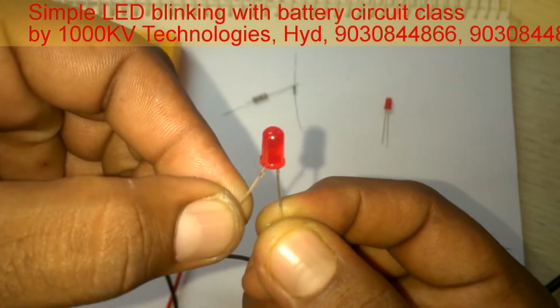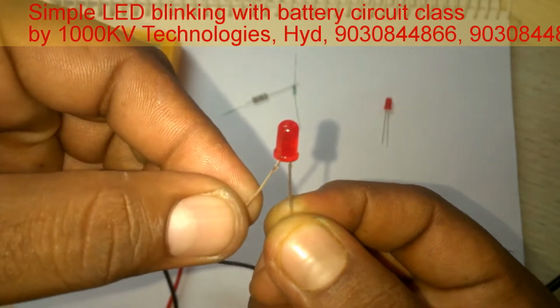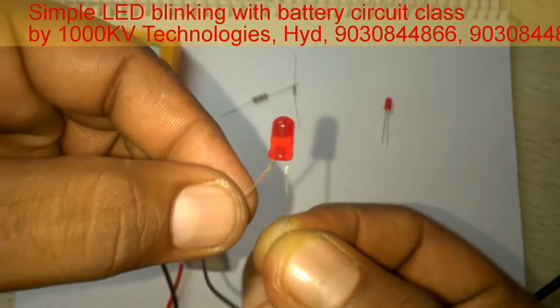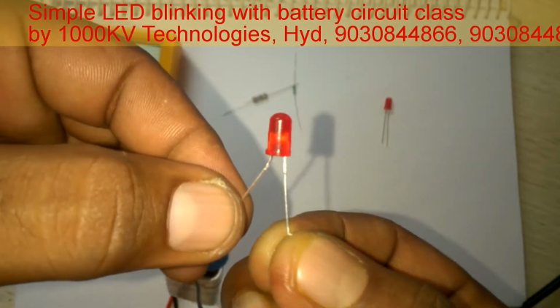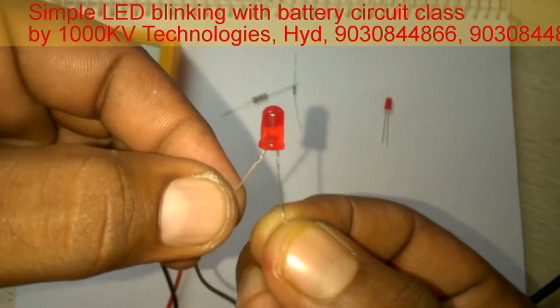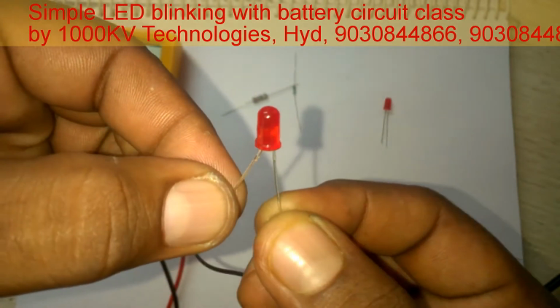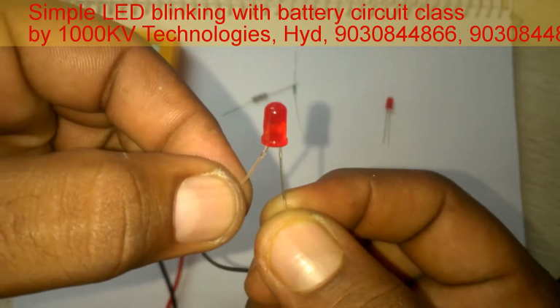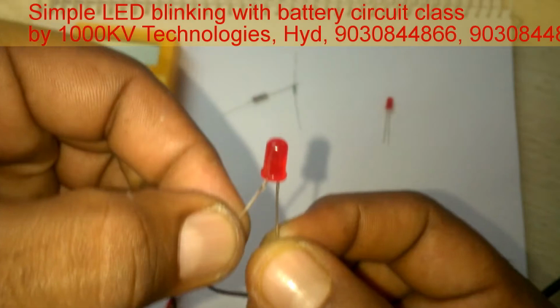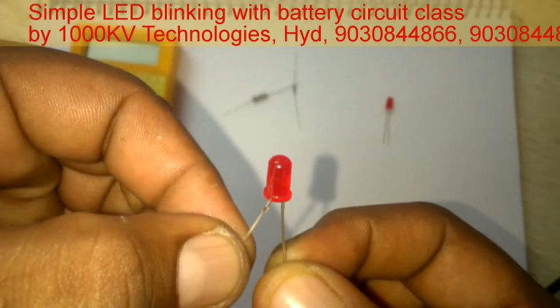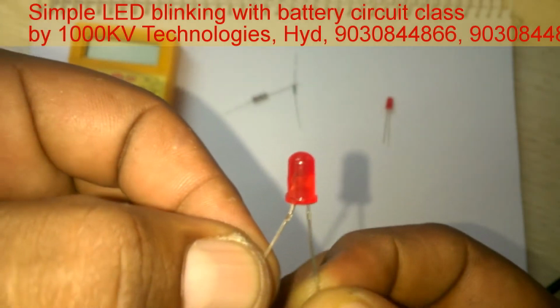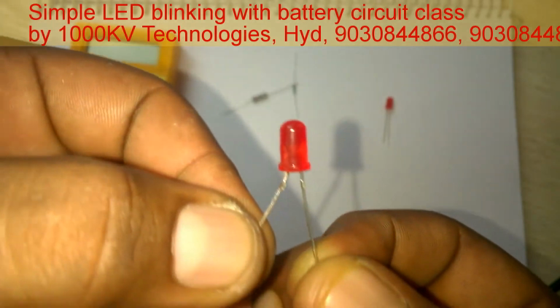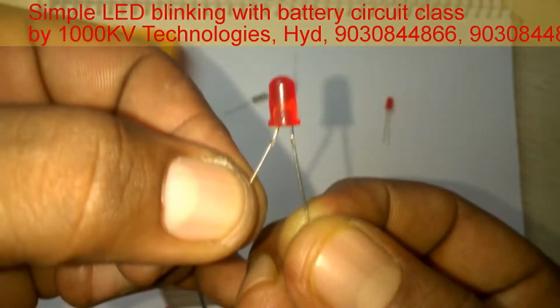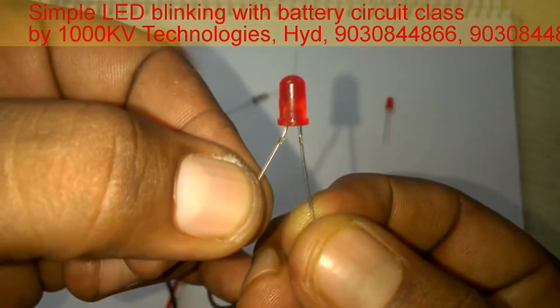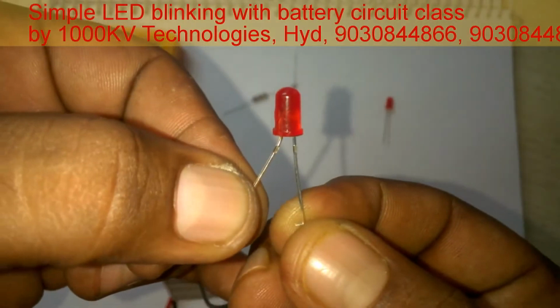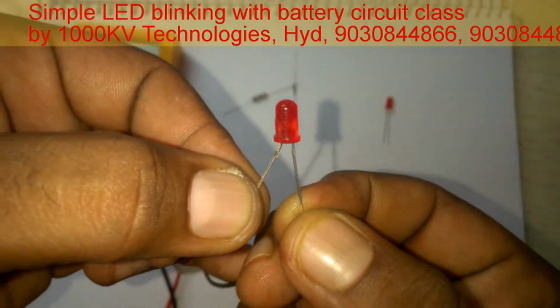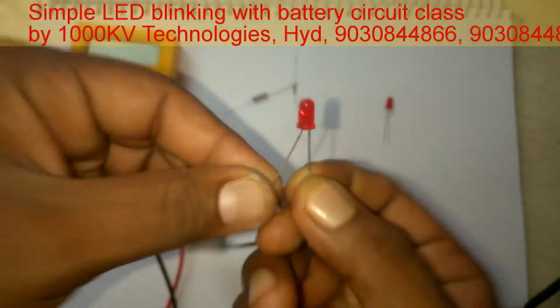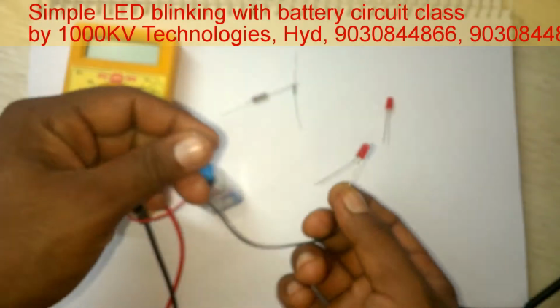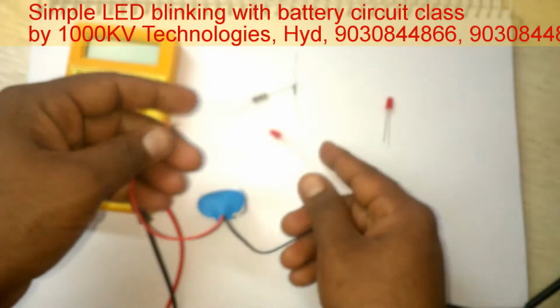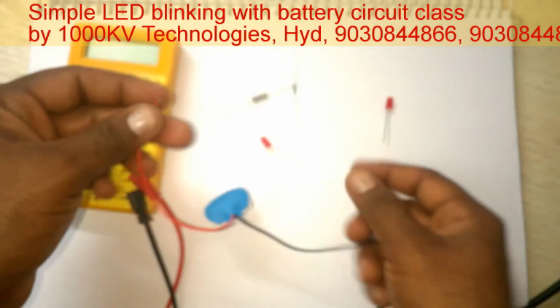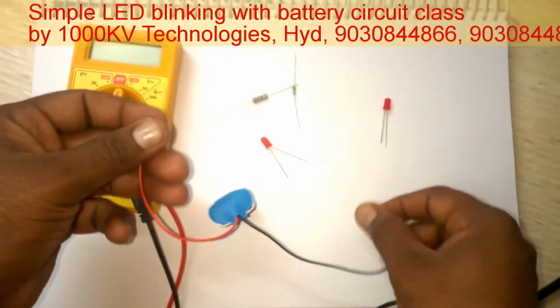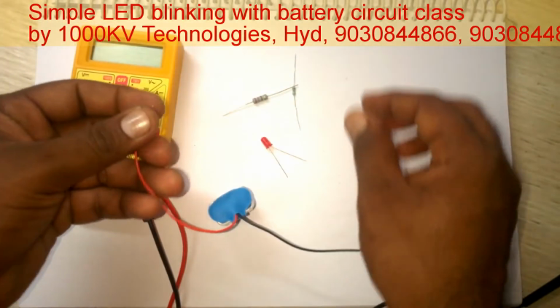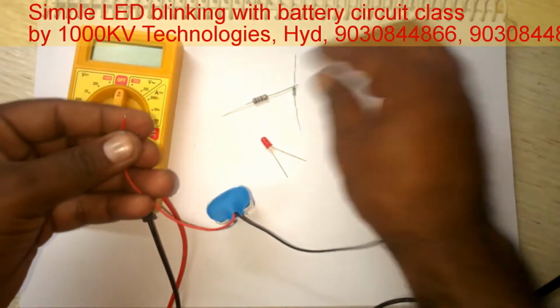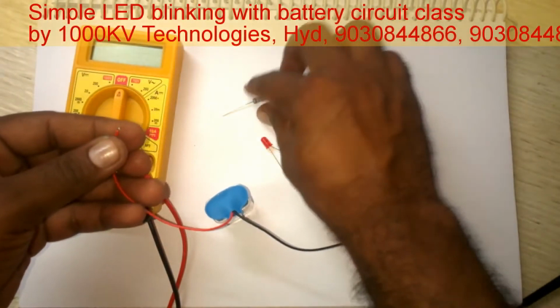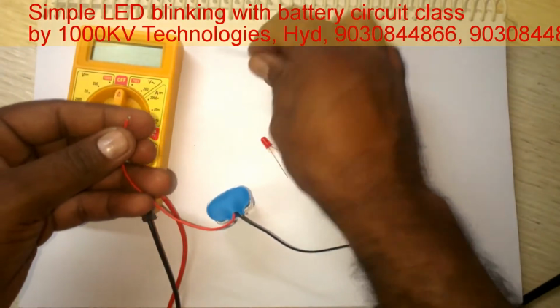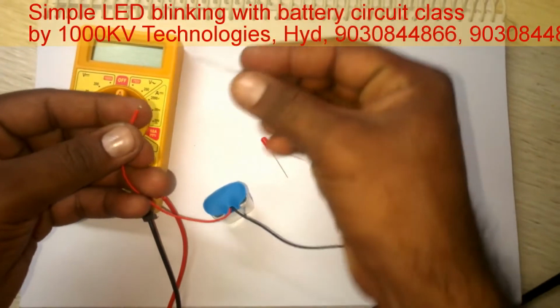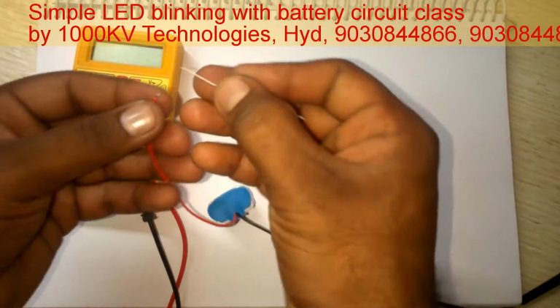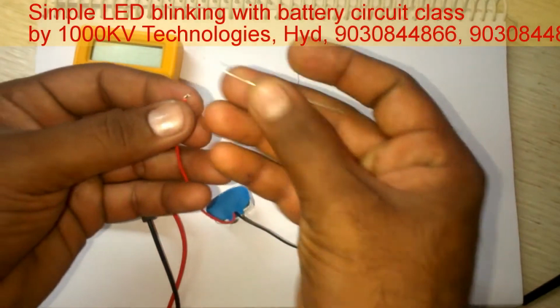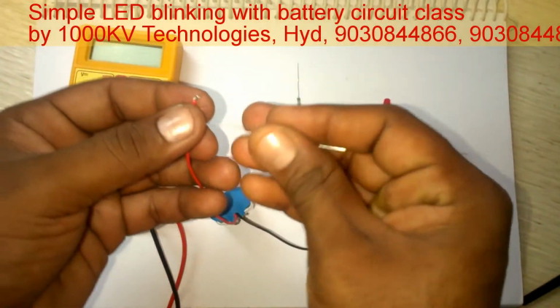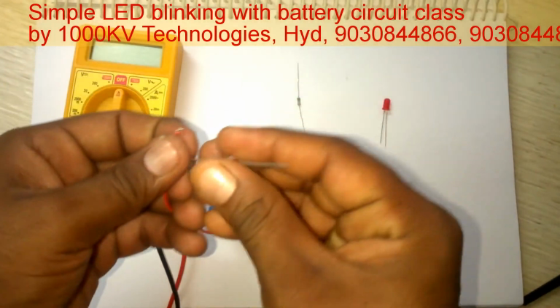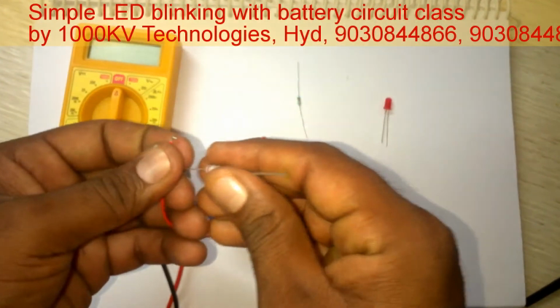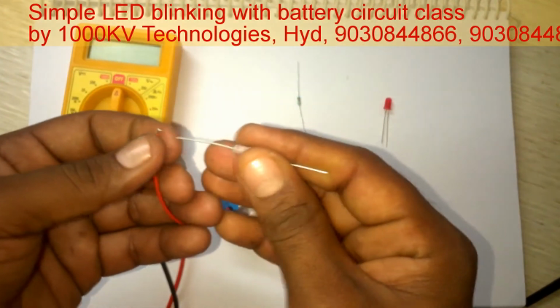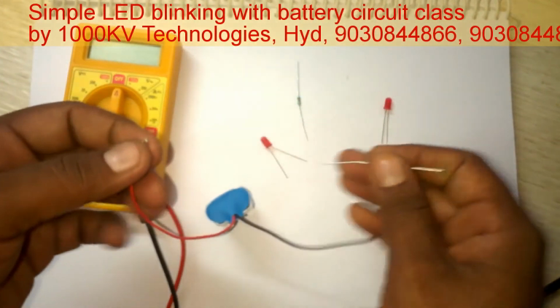See what happens — the LED is burnt out. The LED has gone. Now see, I am supplying power to this LED through a resistor.